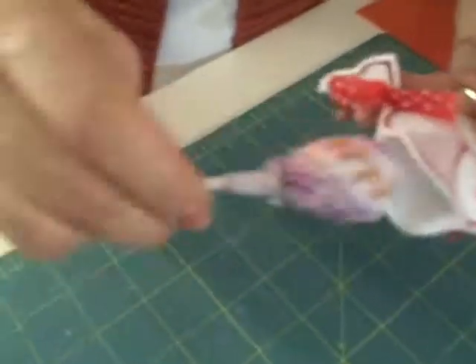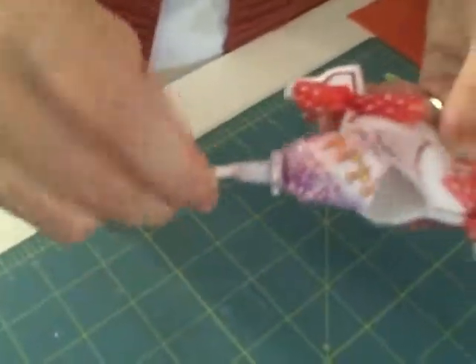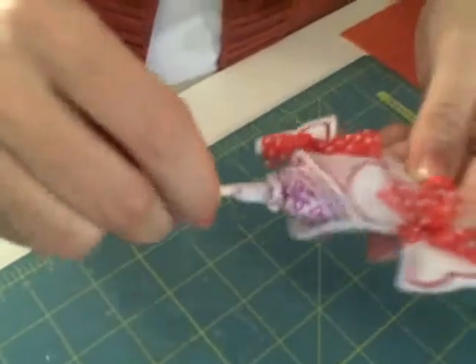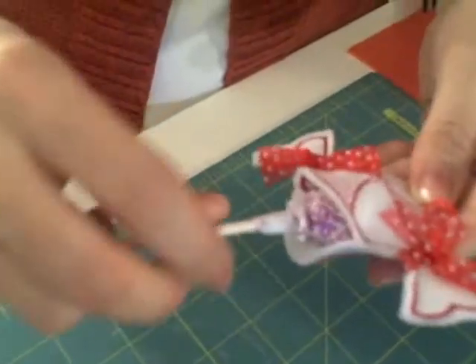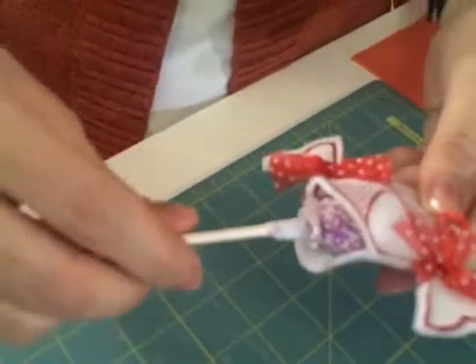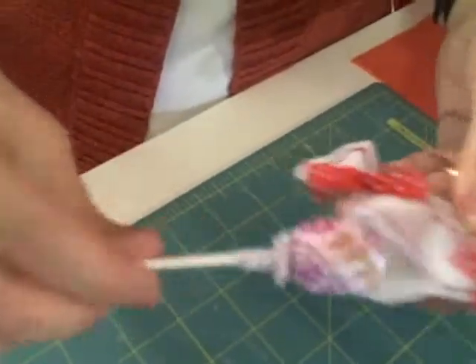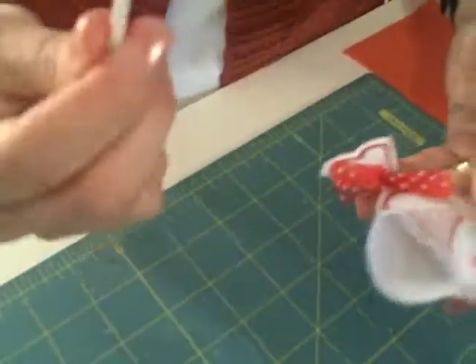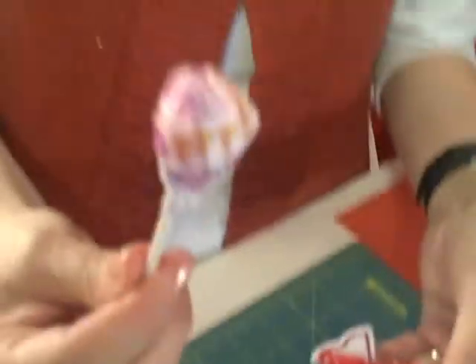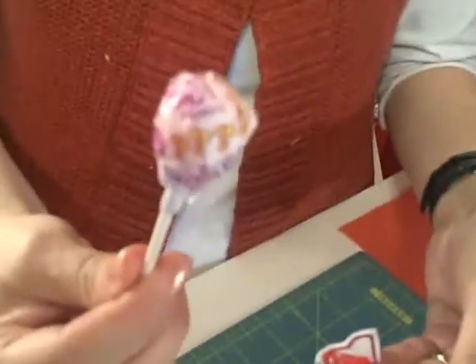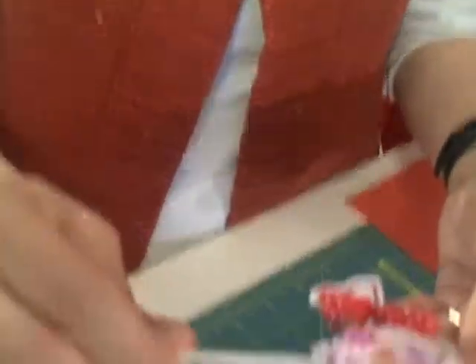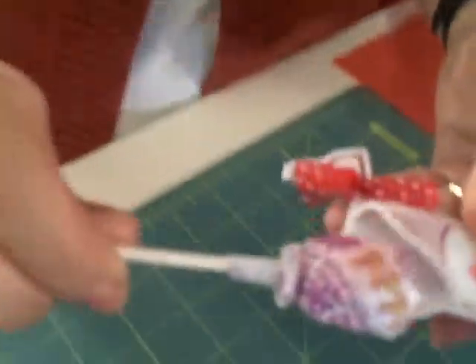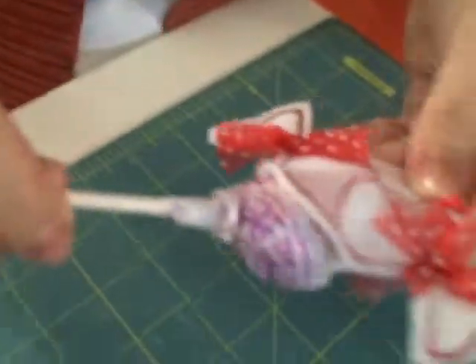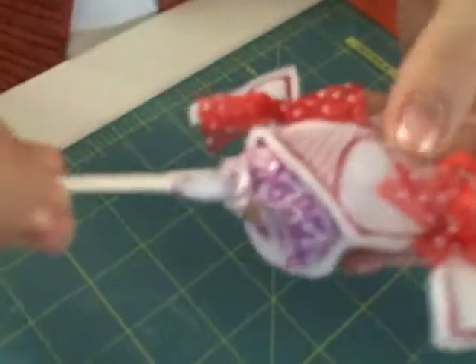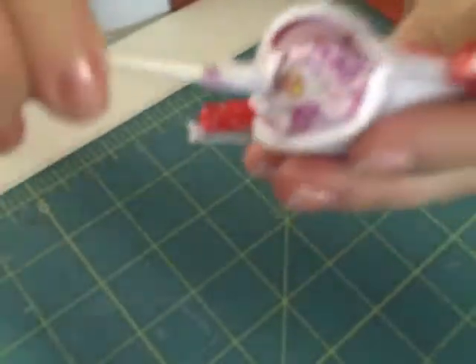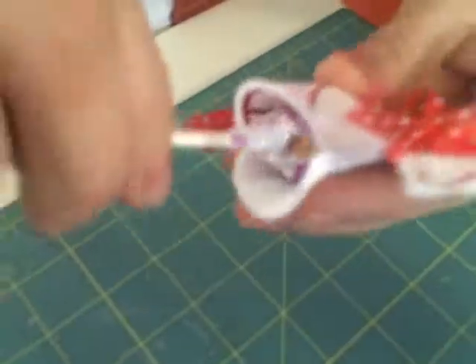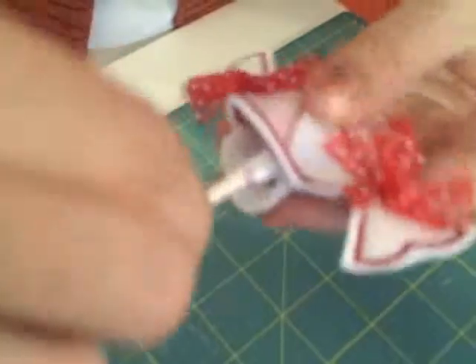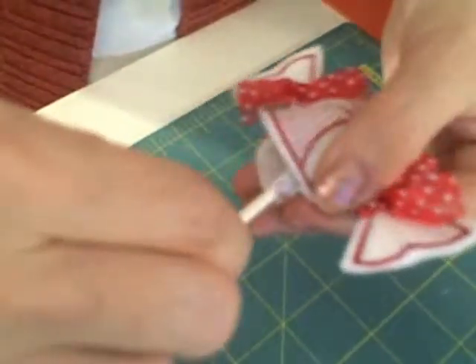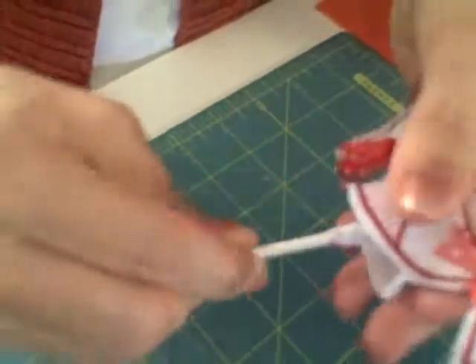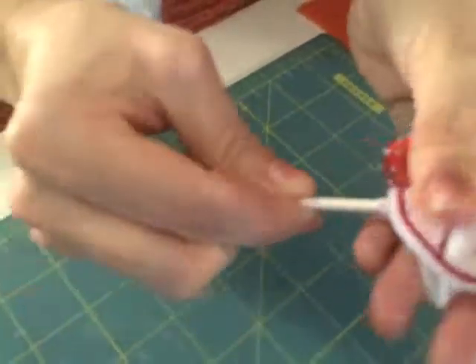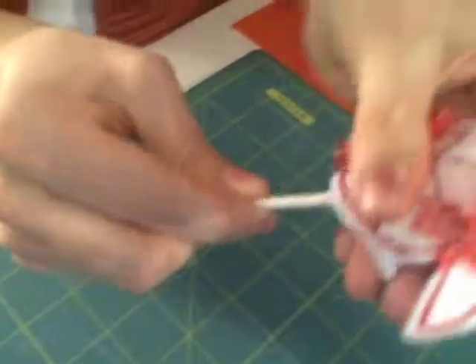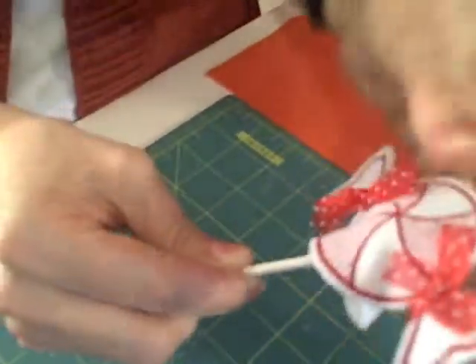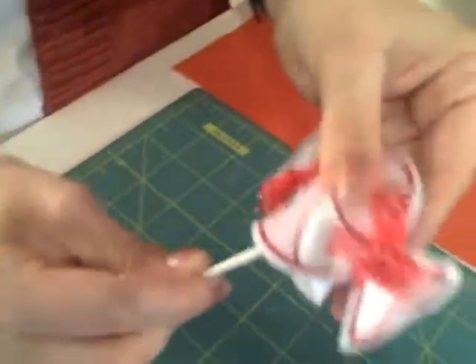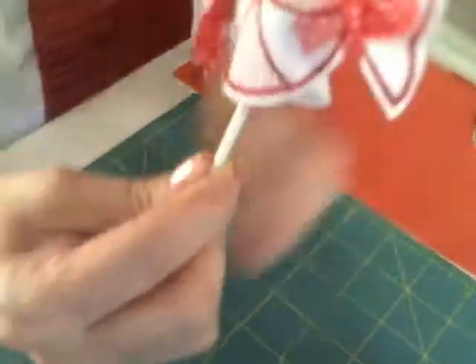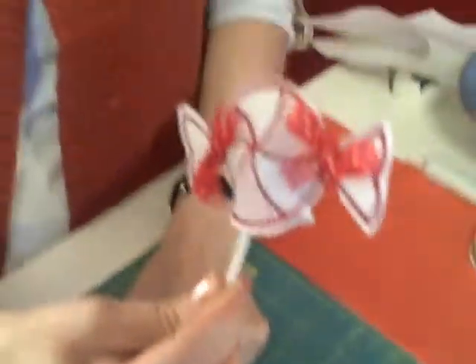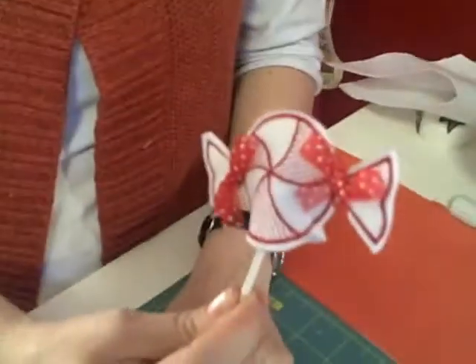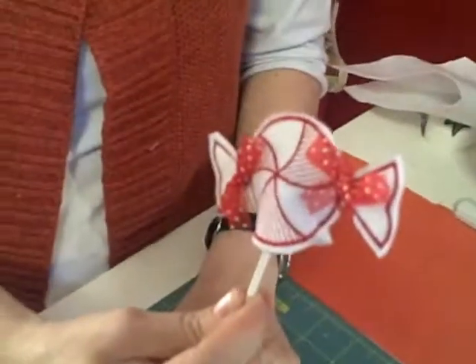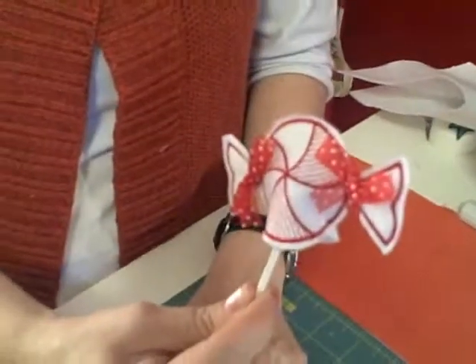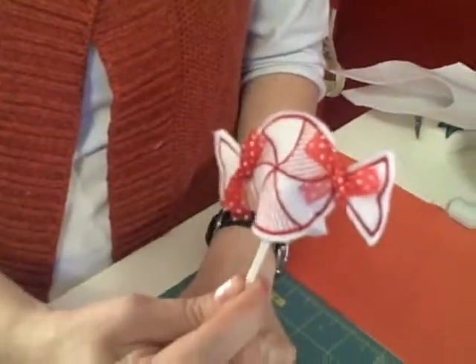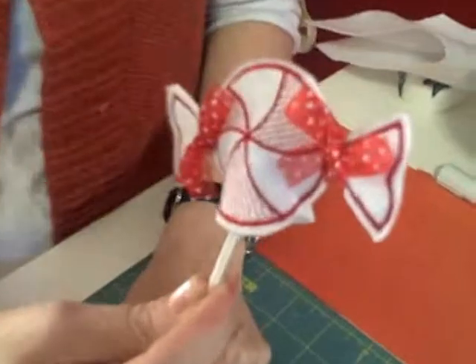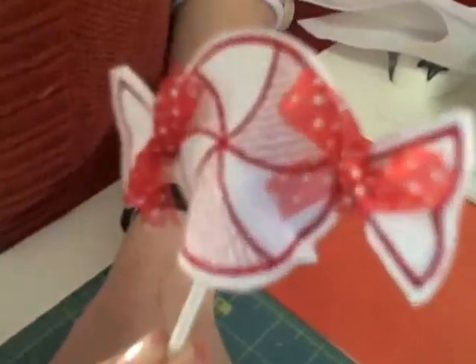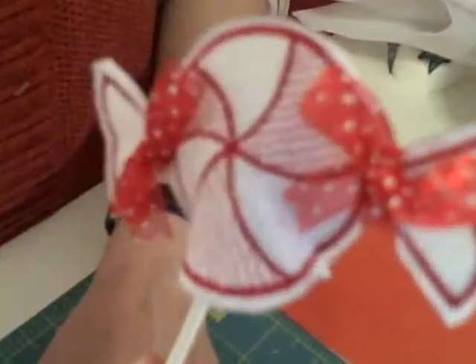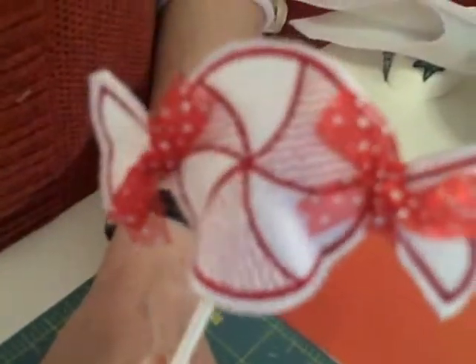Stick my sucker in there. Tell them what kind of sucker that is — dumb dumb sucker. And there we go. Voila, it's all done. How cute. Pretty easy.